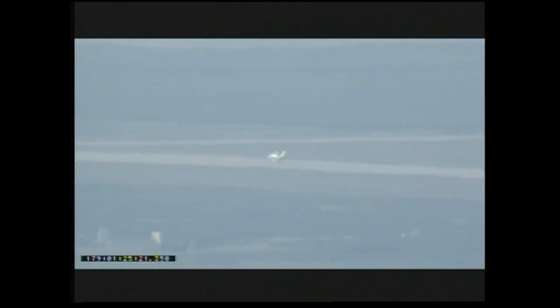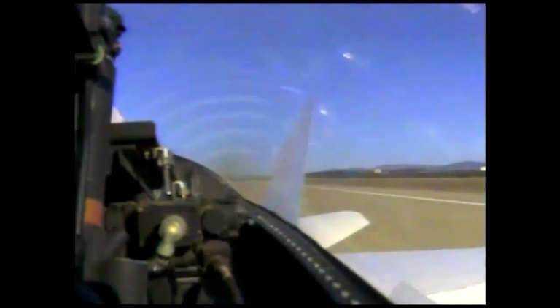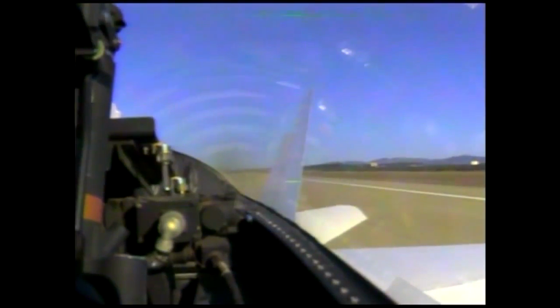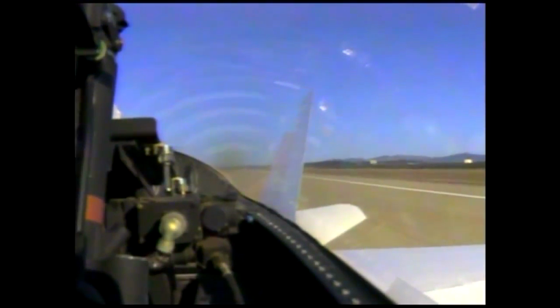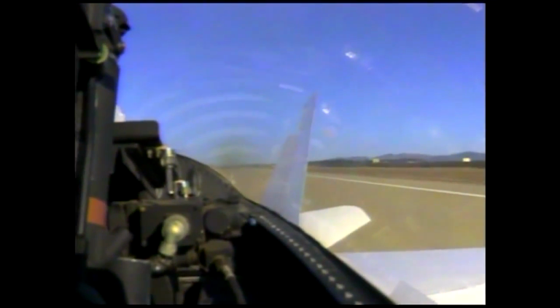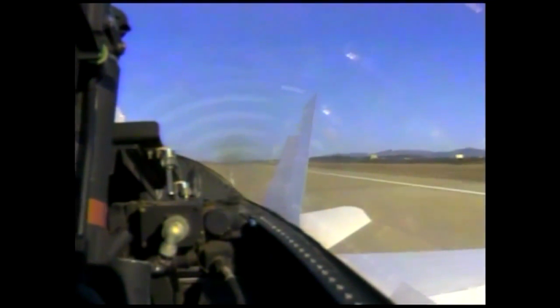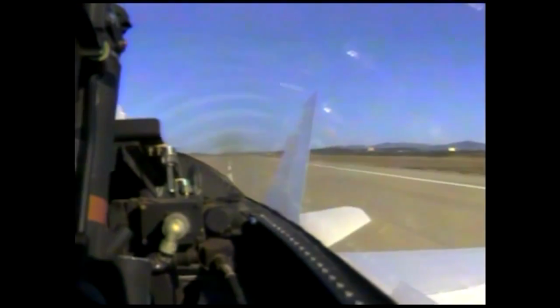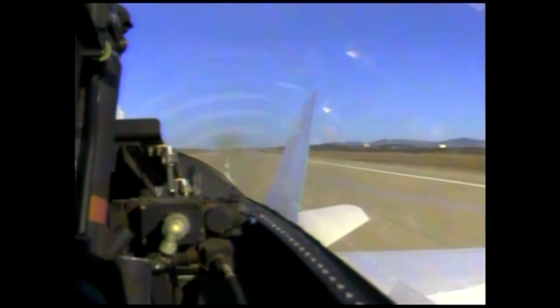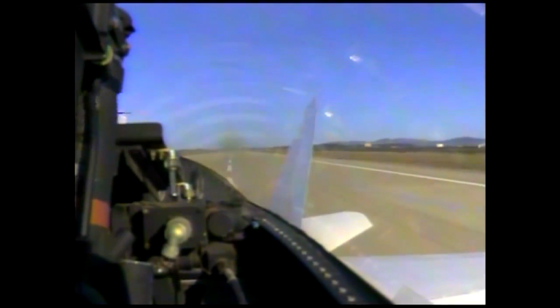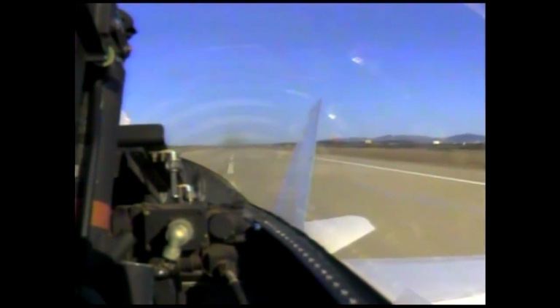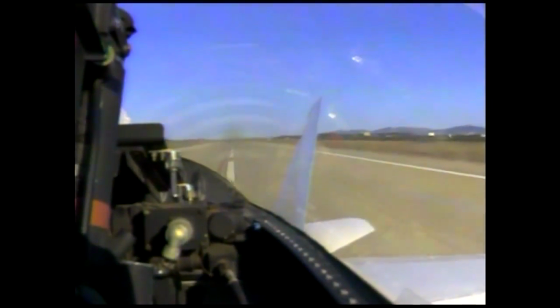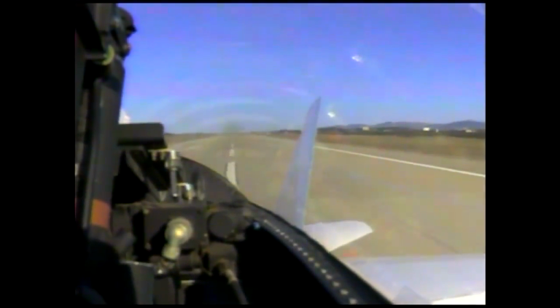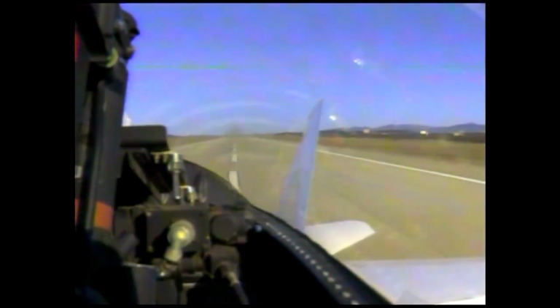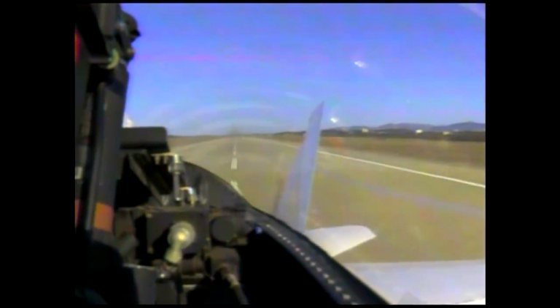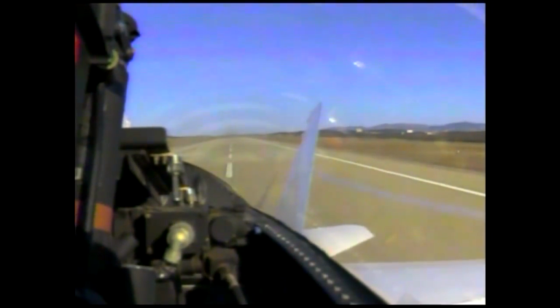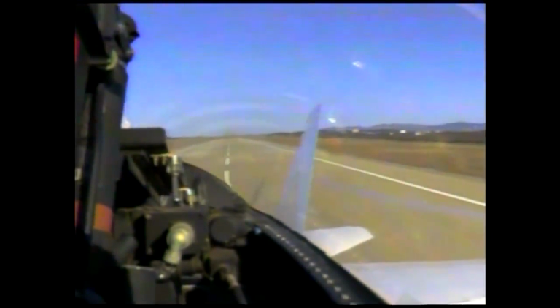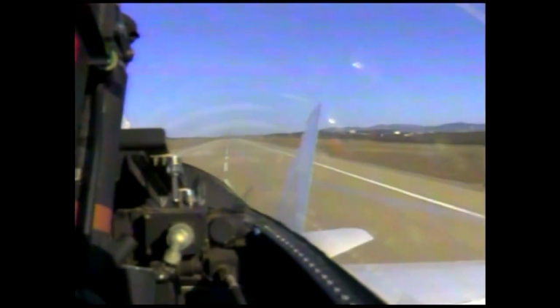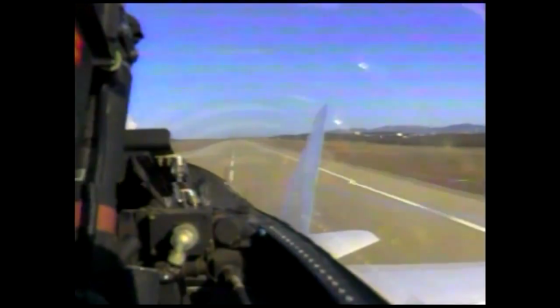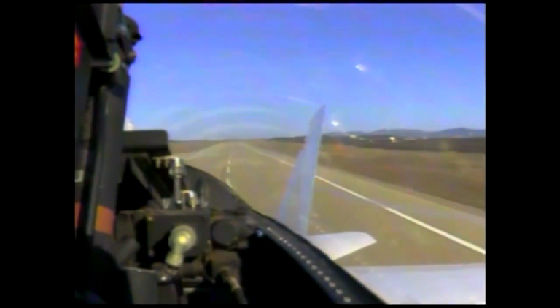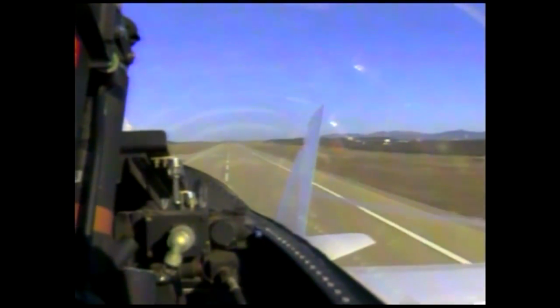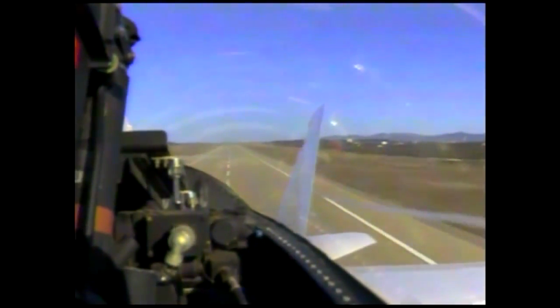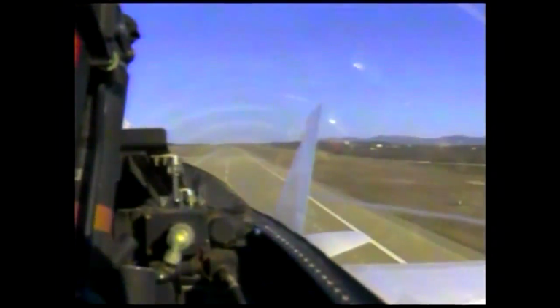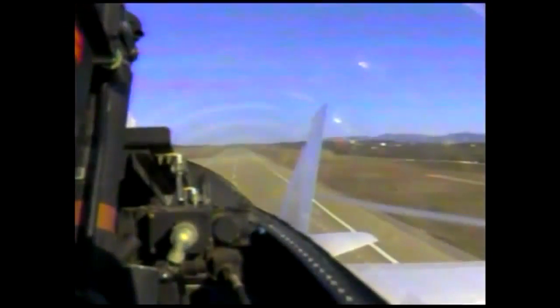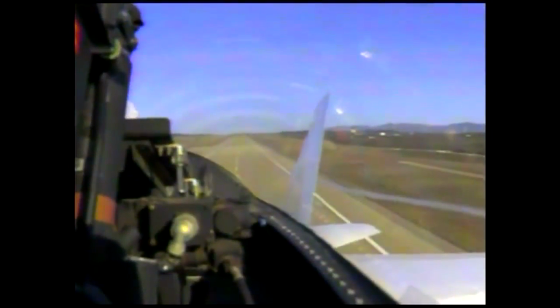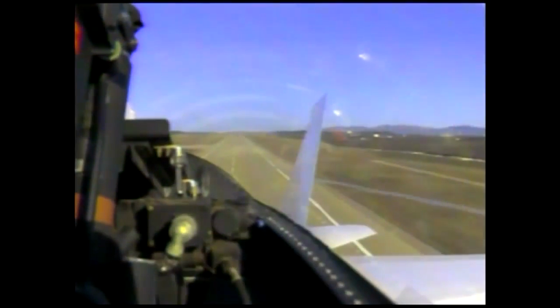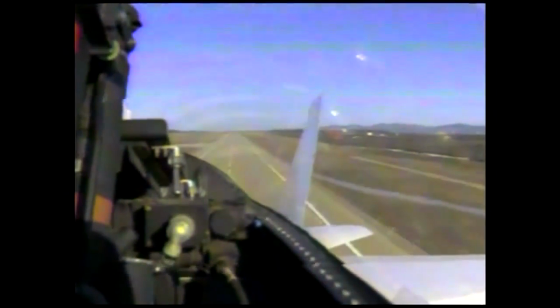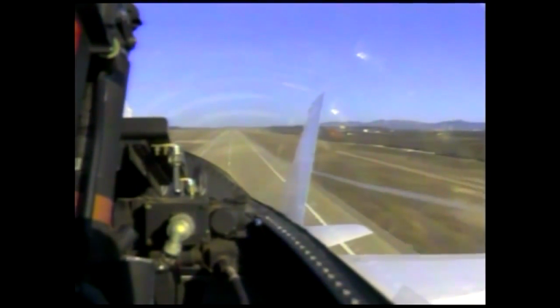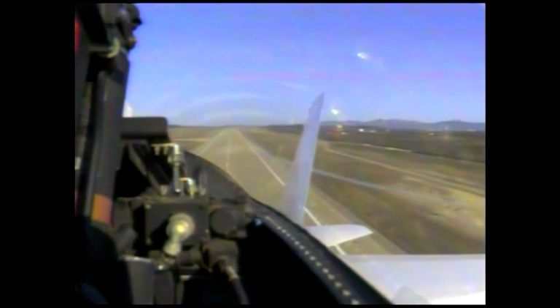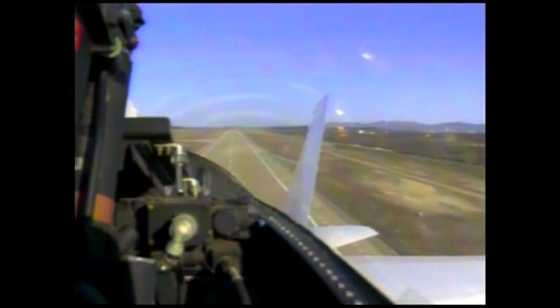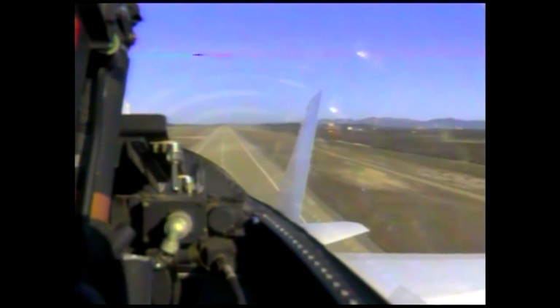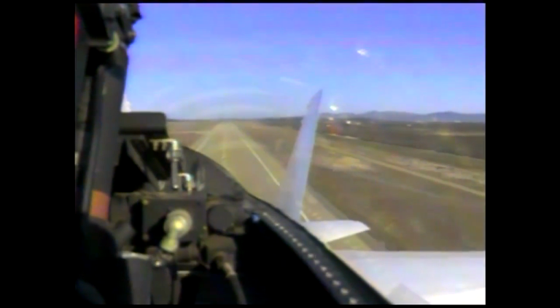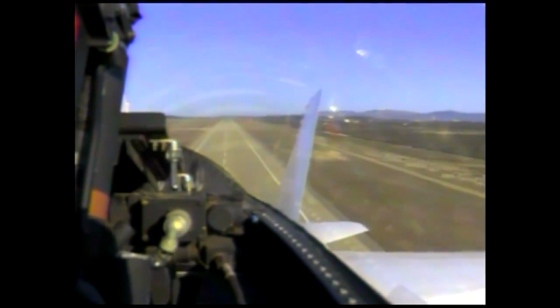This is Pegasus launch control. This is the F-18 takeoff, or chase plane, on the takeoff roll. We should be getting video from that very shortly after airborne.